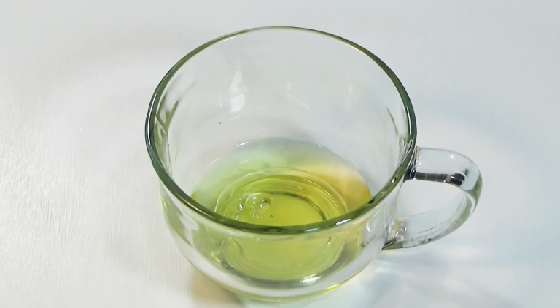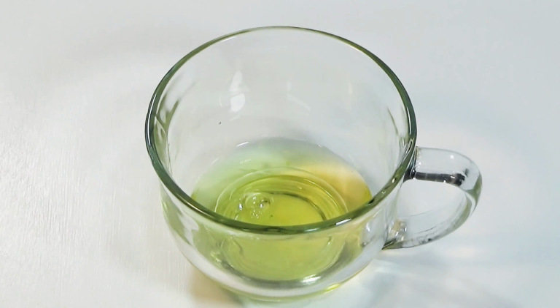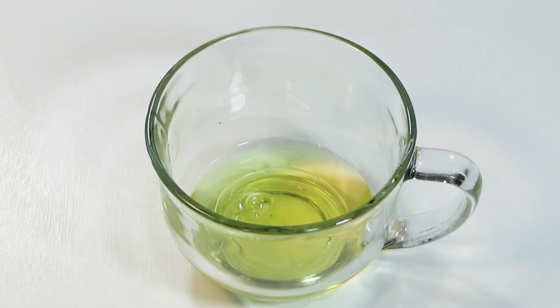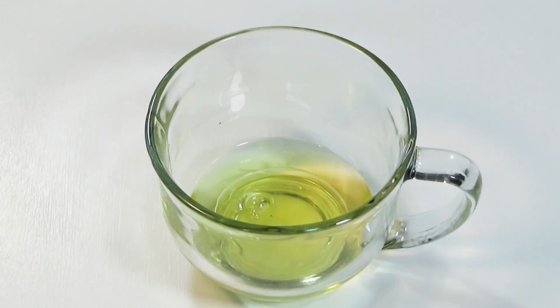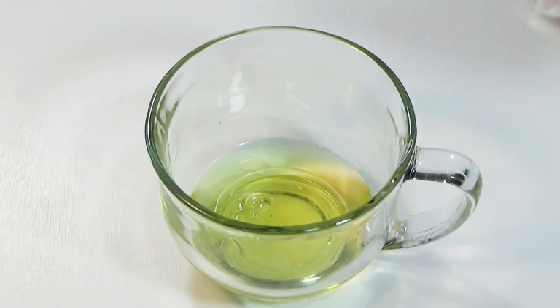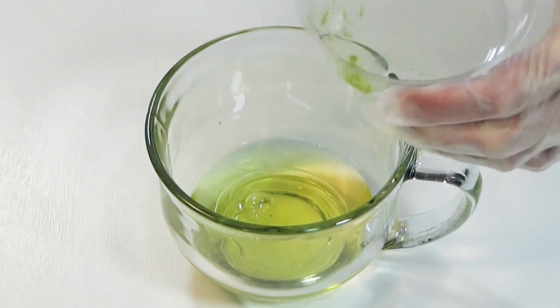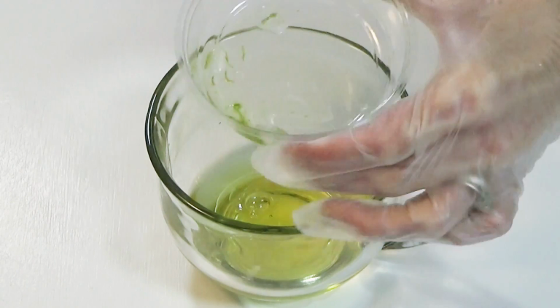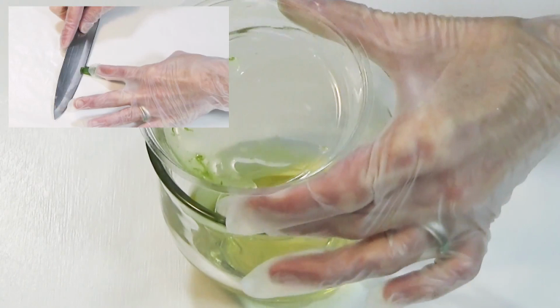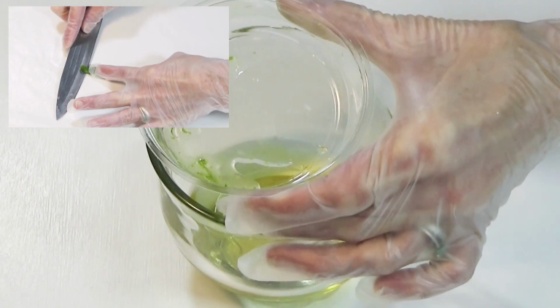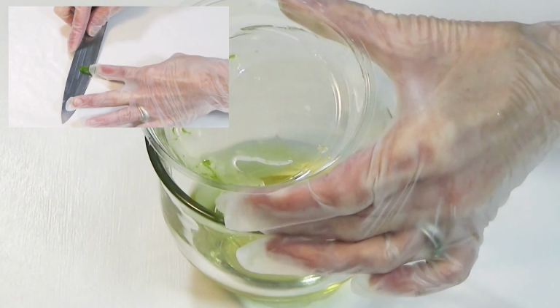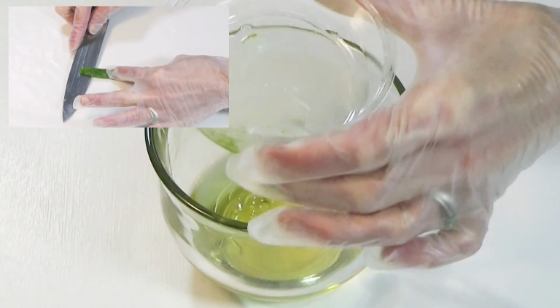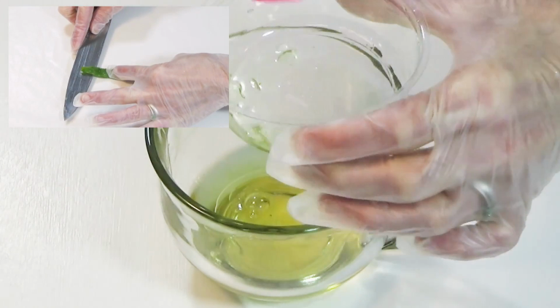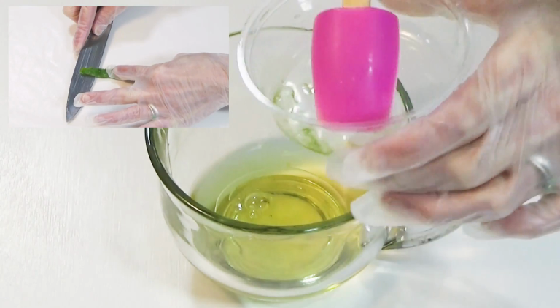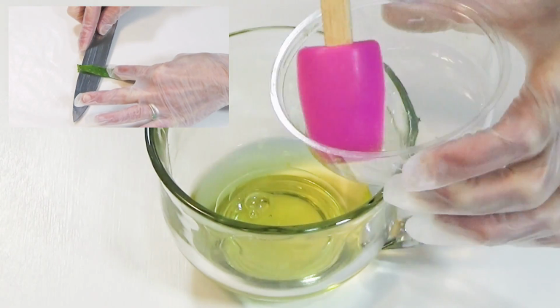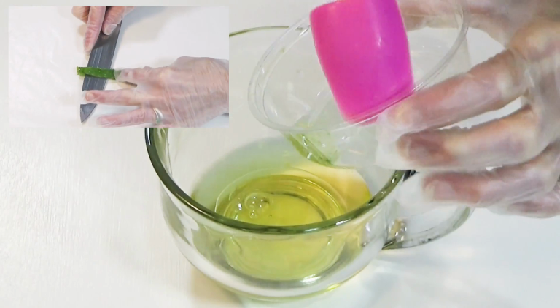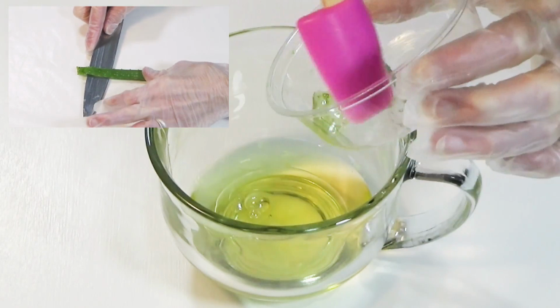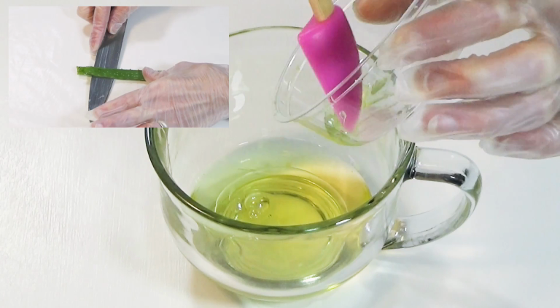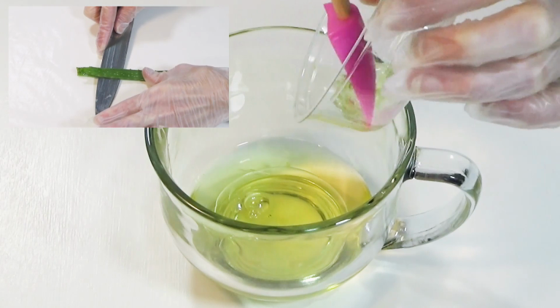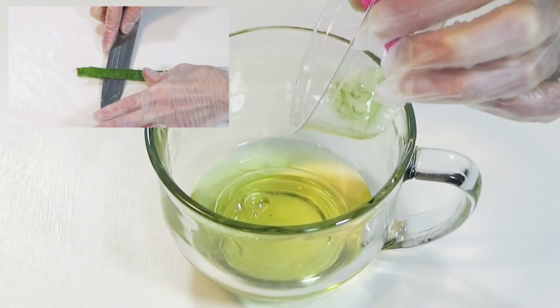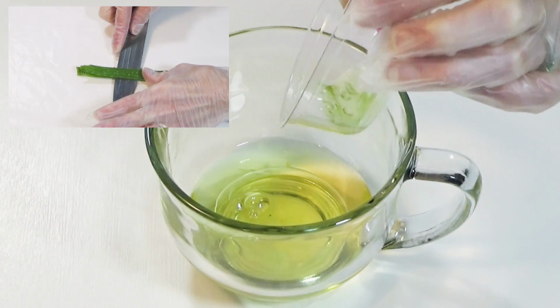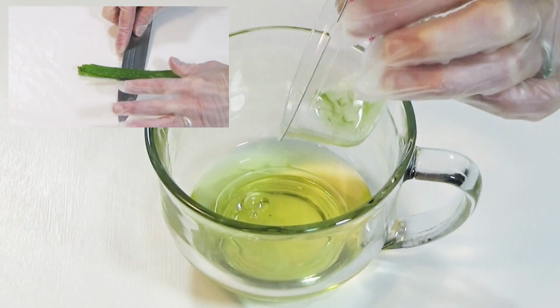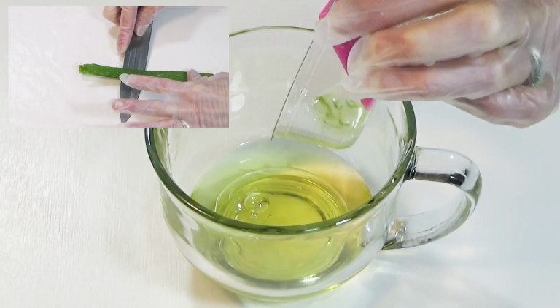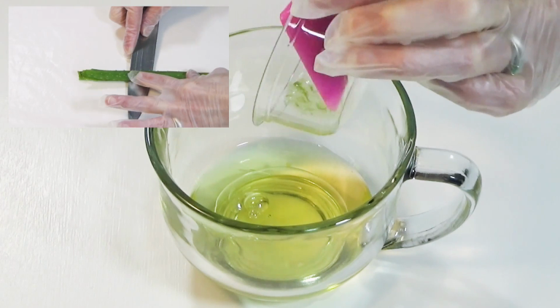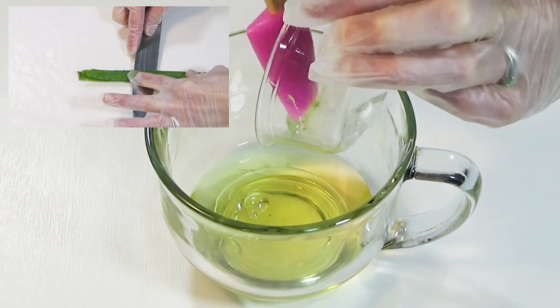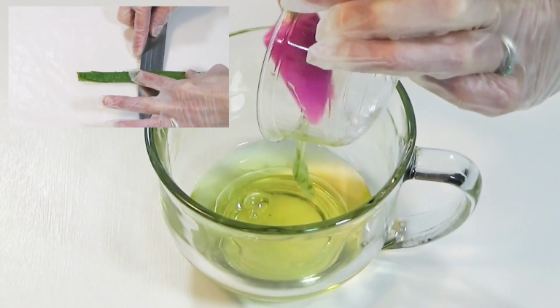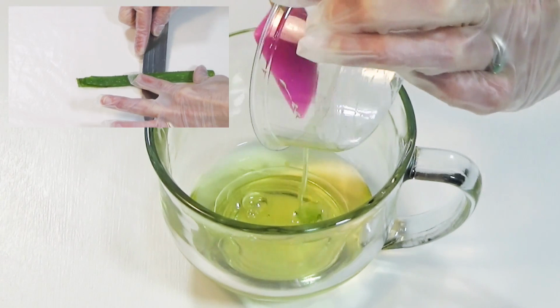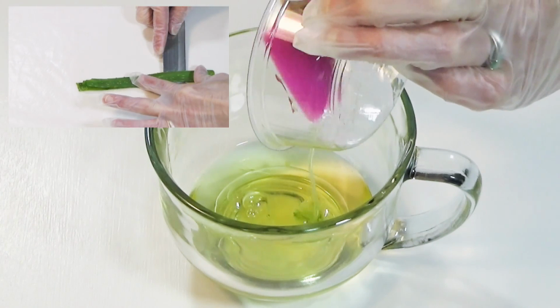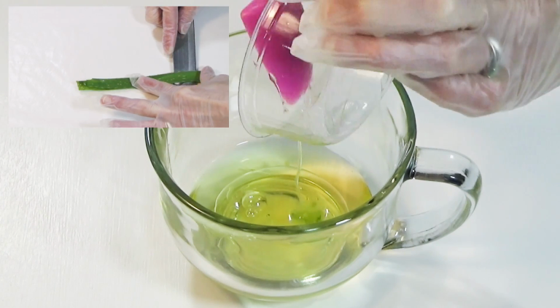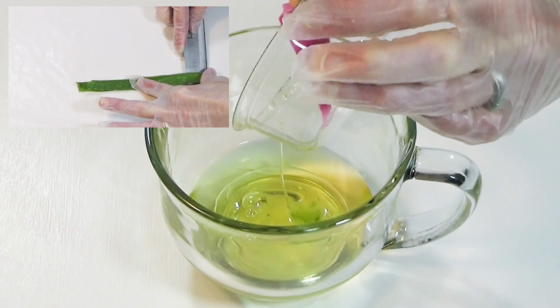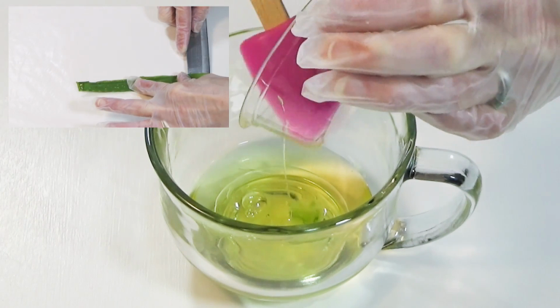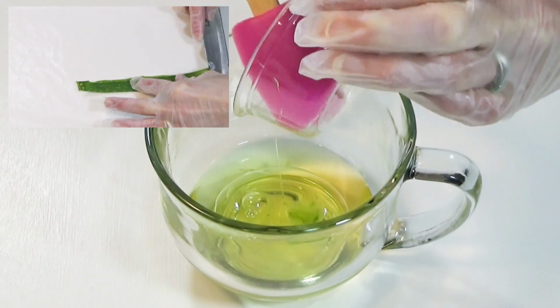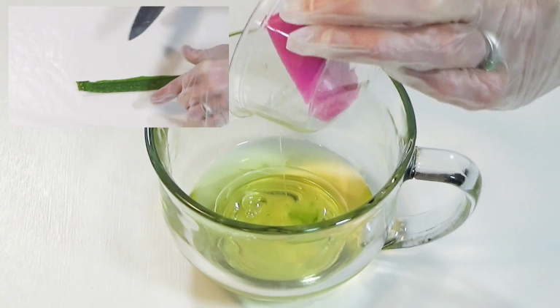I'm including aloe vera gel fresh from the leaf. Aloe contains moisture and it can help speed up wound healing.